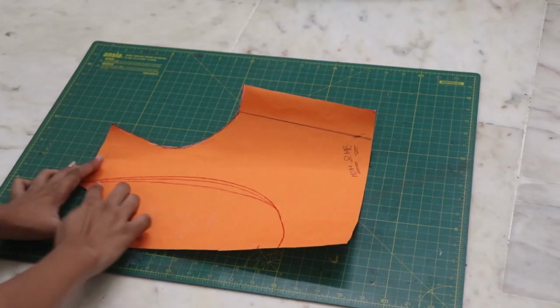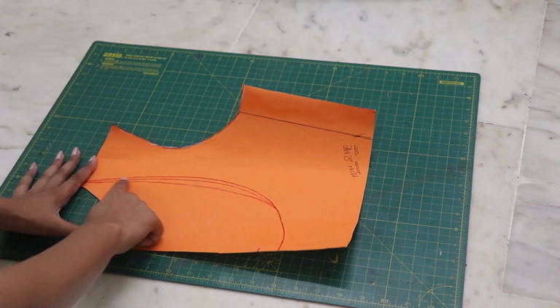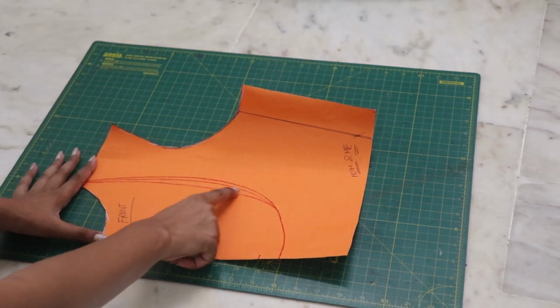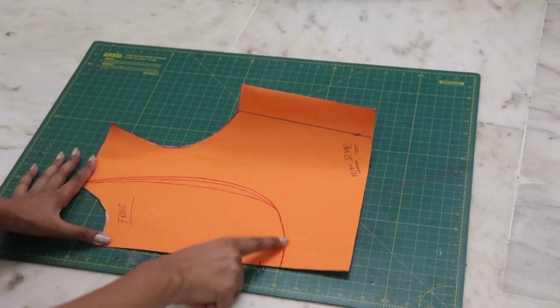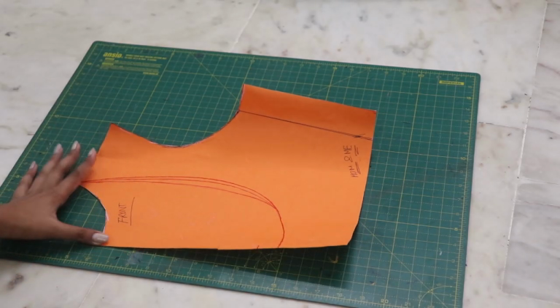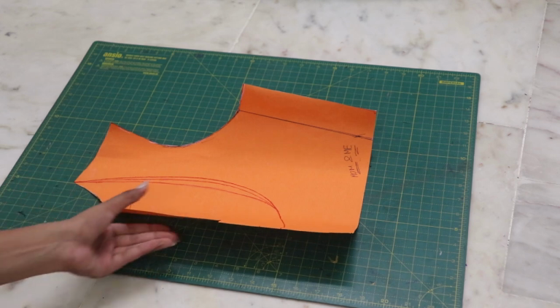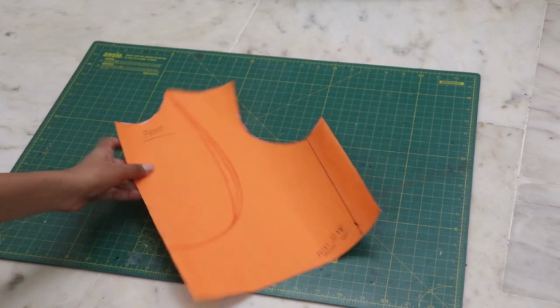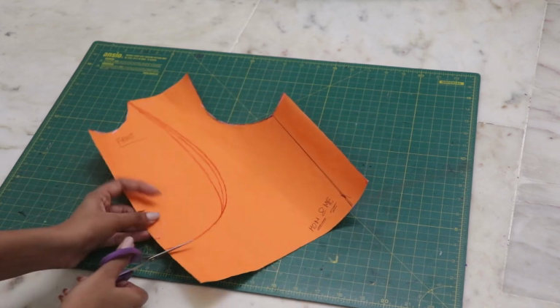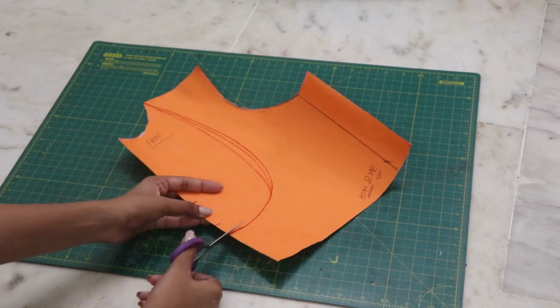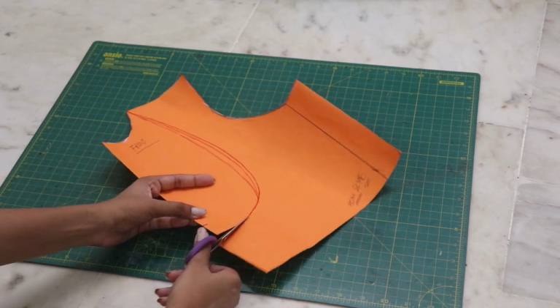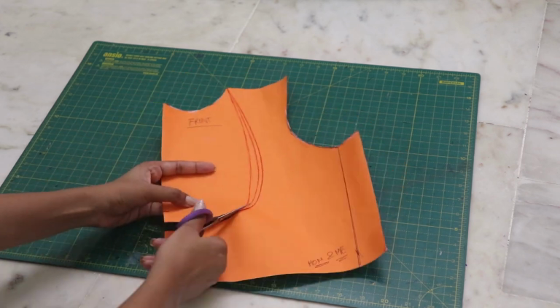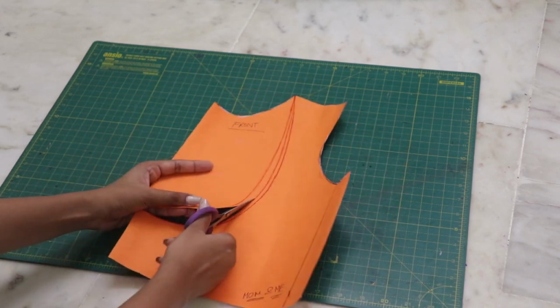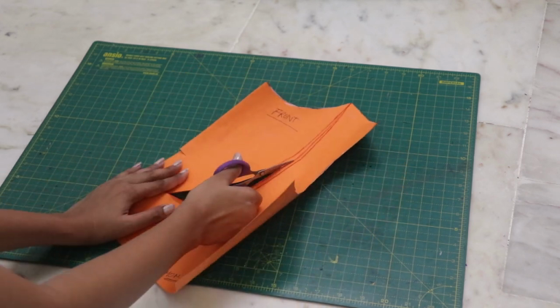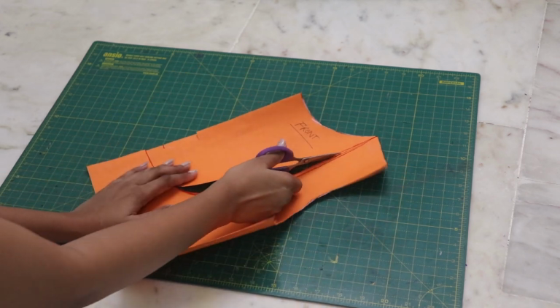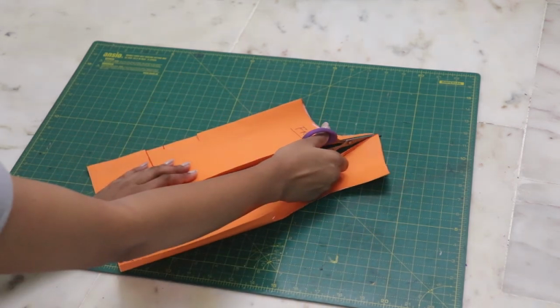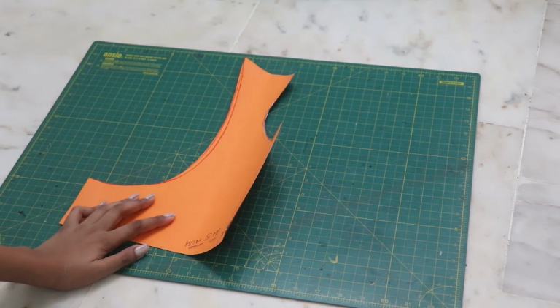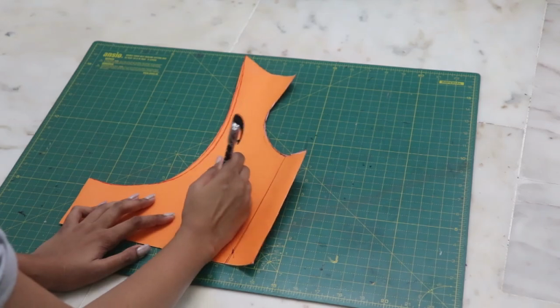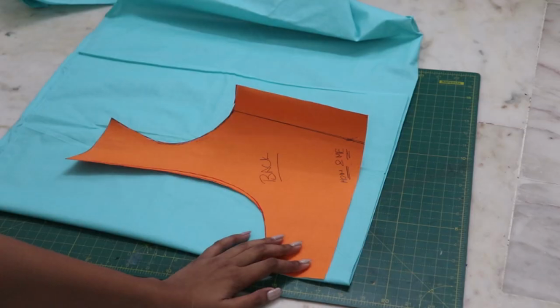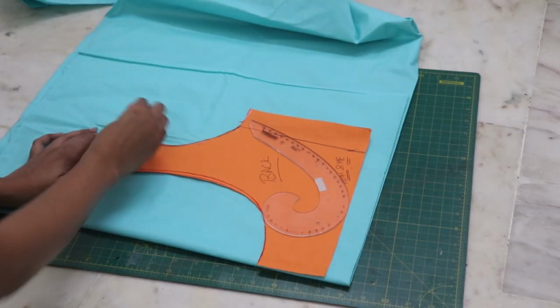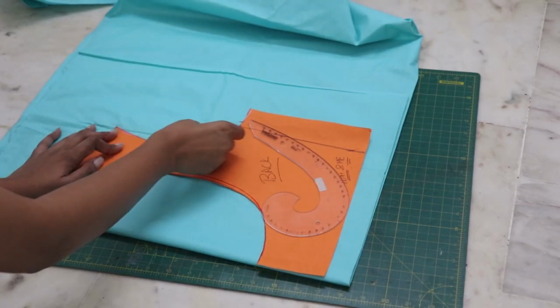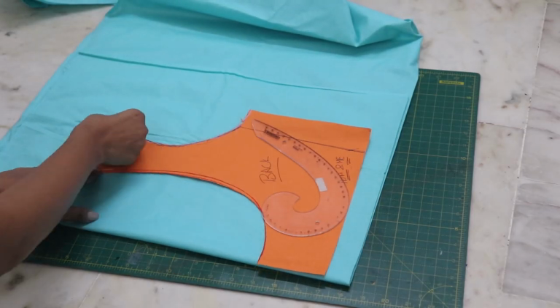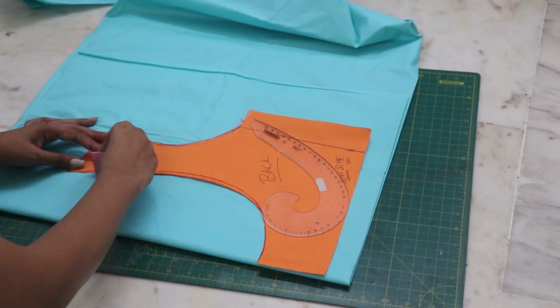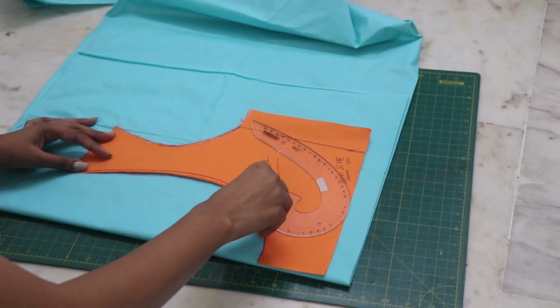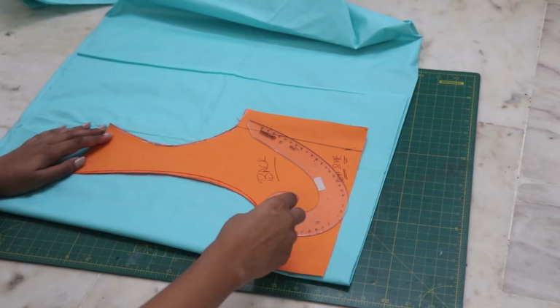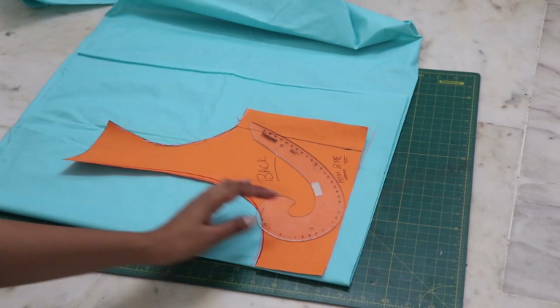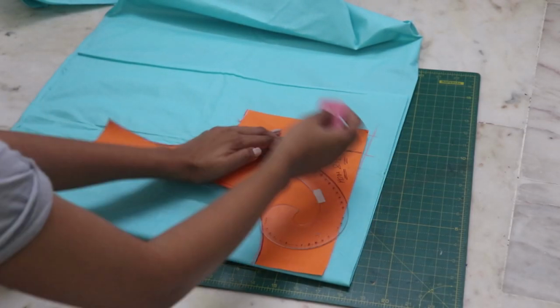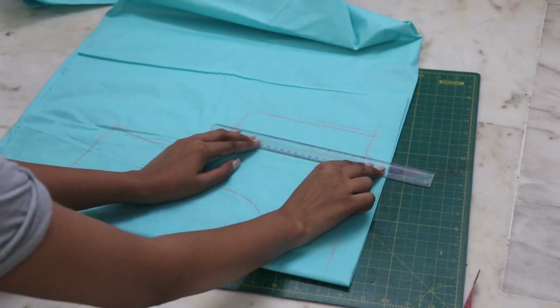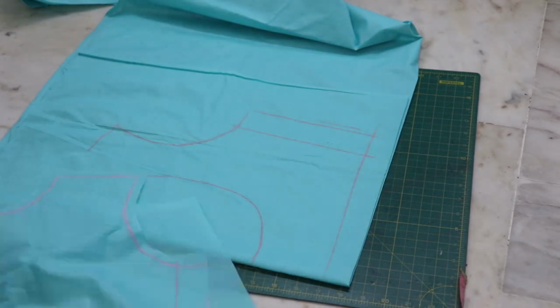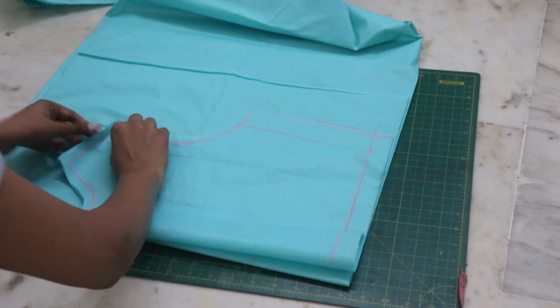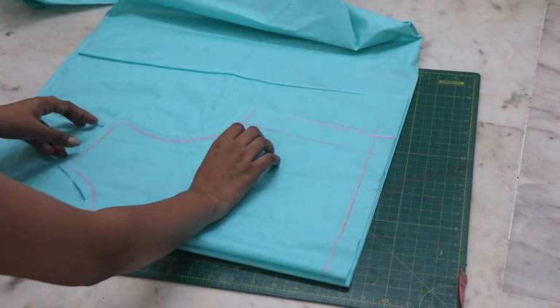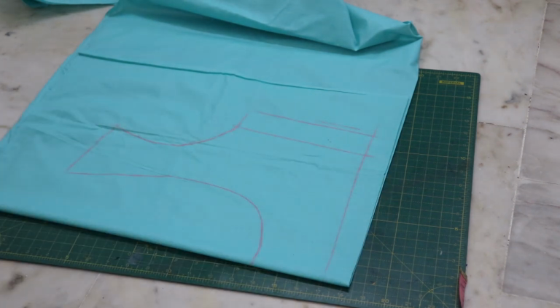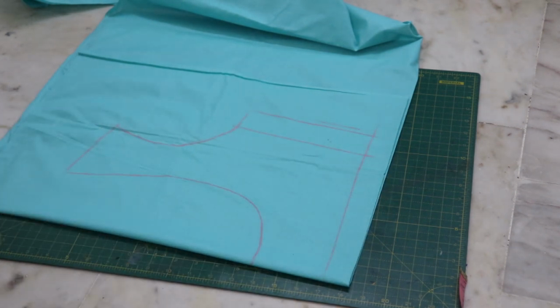Now for the back, cut out the back circle. And similarly to the front, place it on the lining fabric and cut it out.